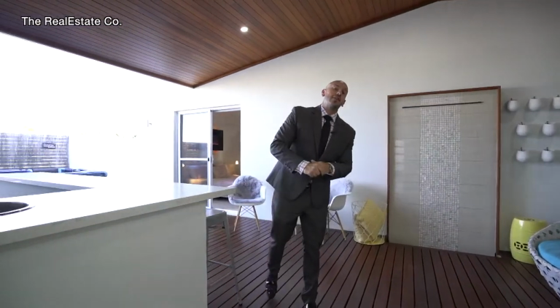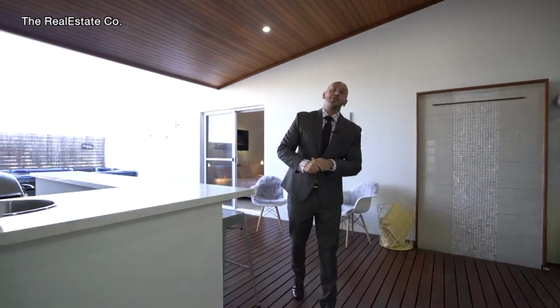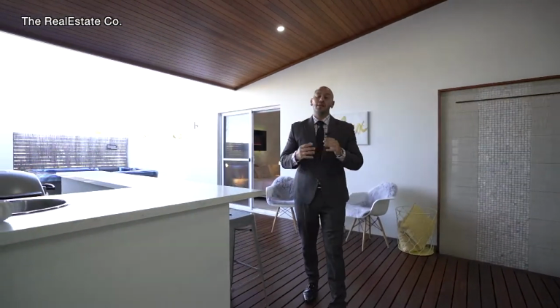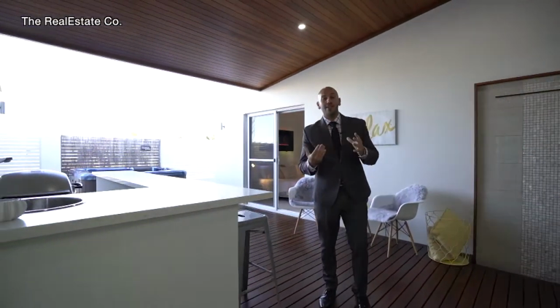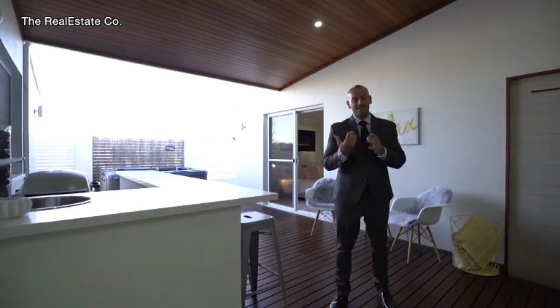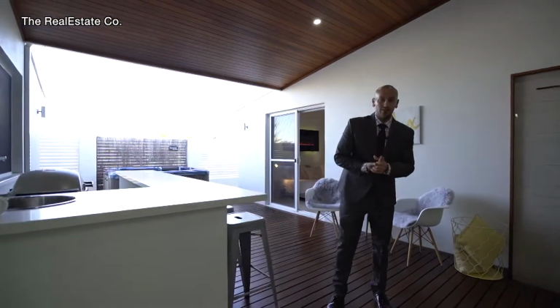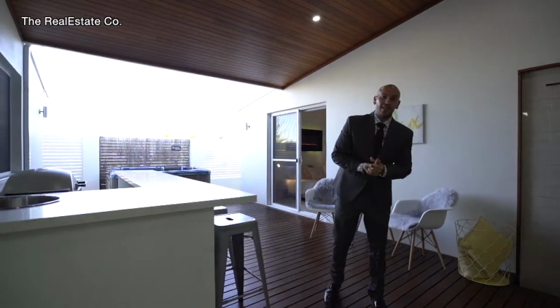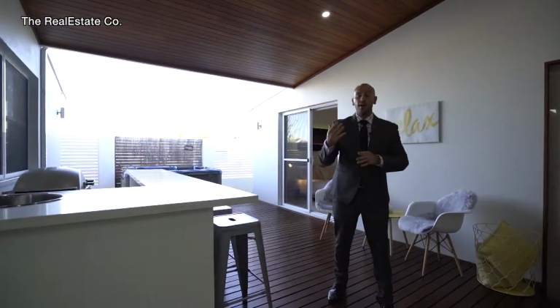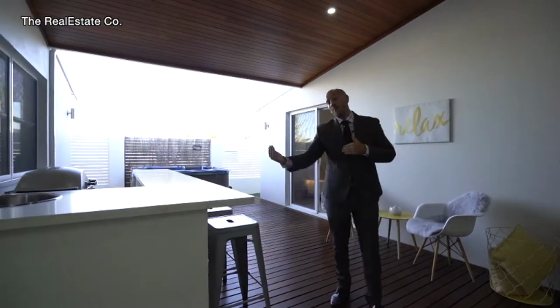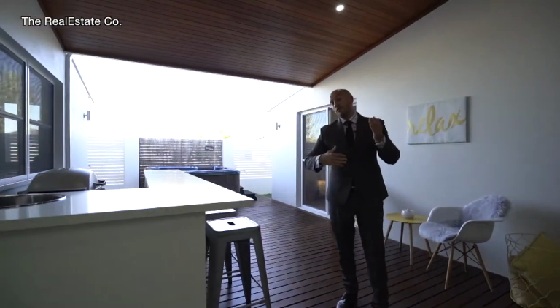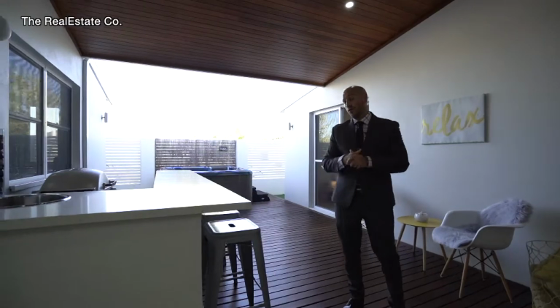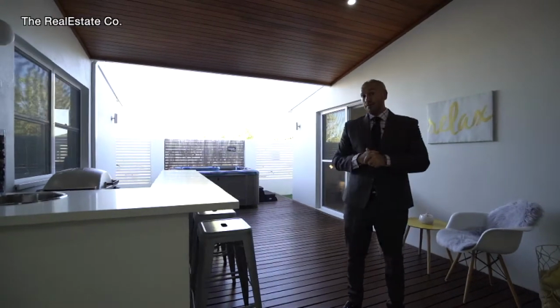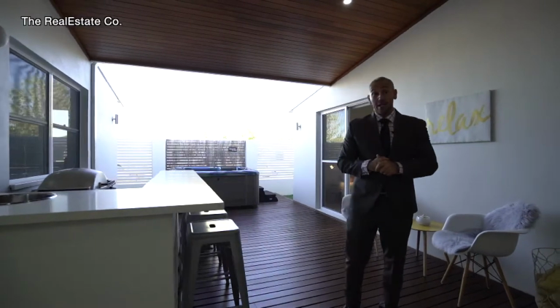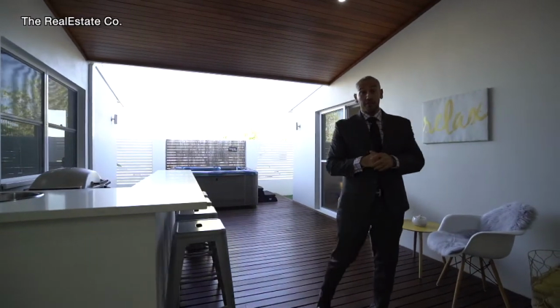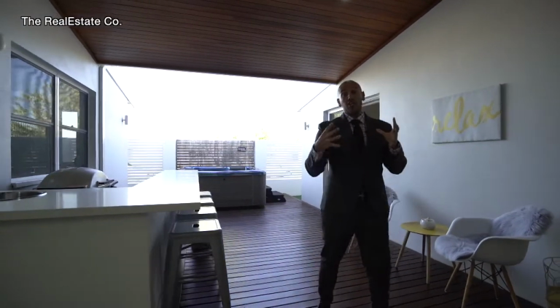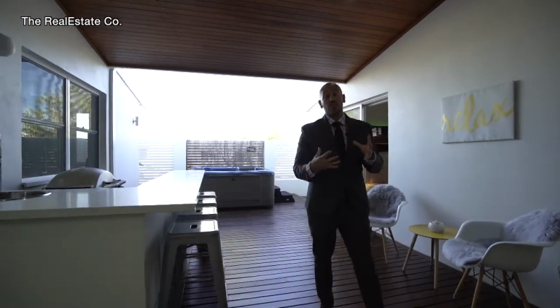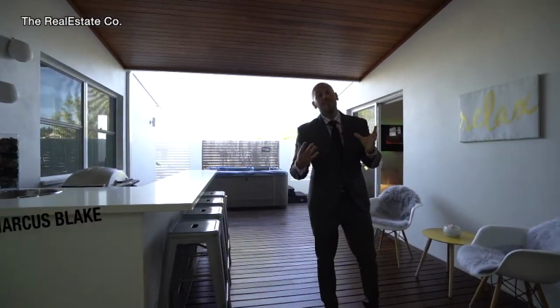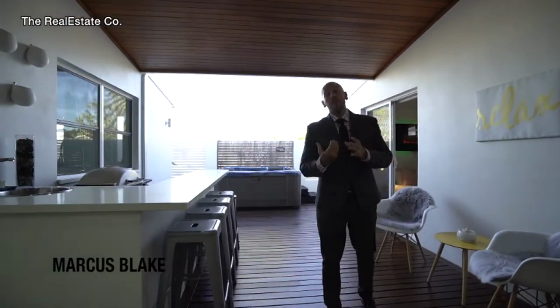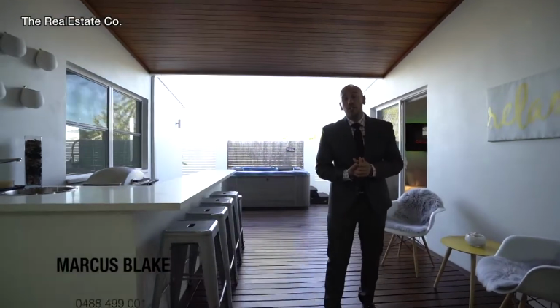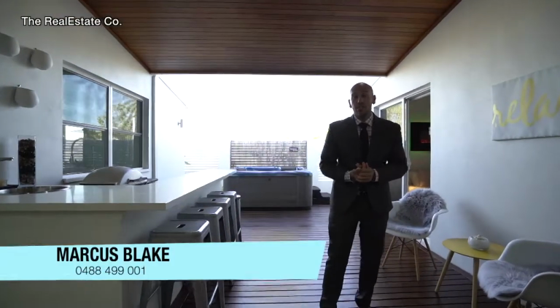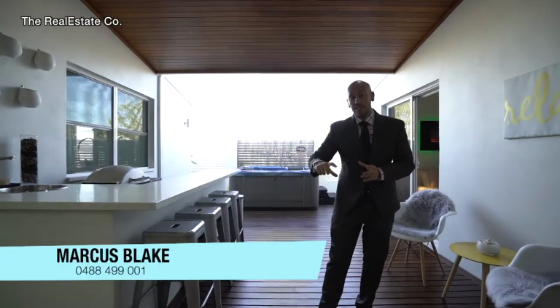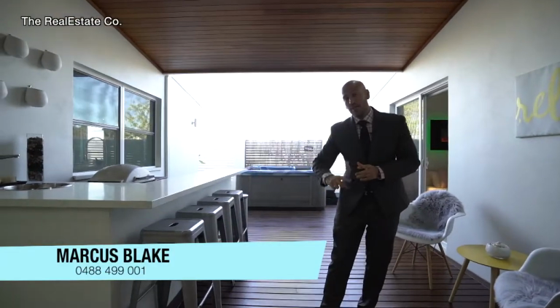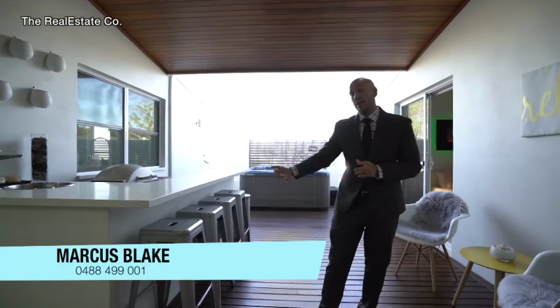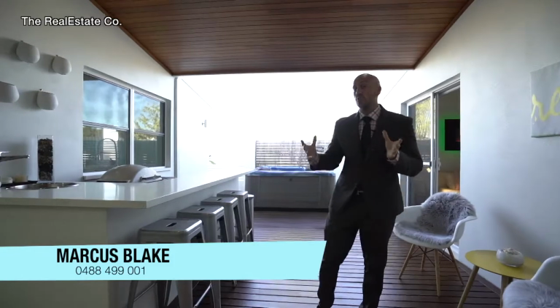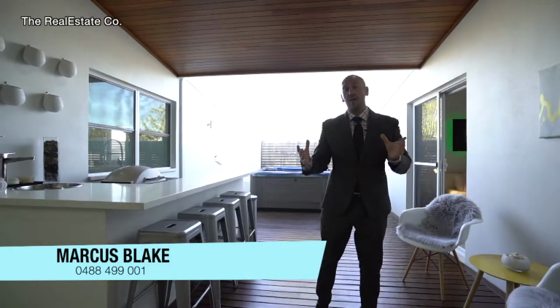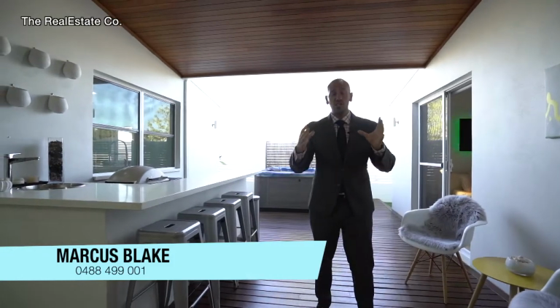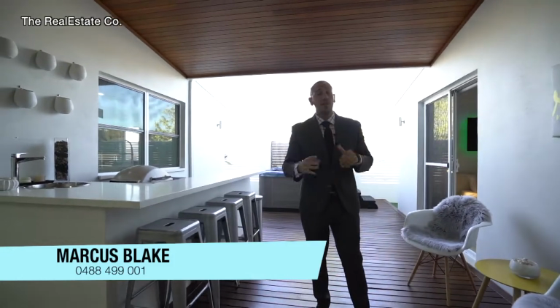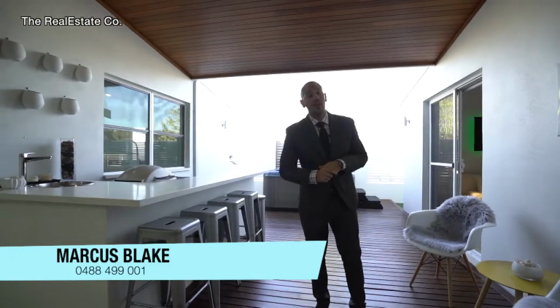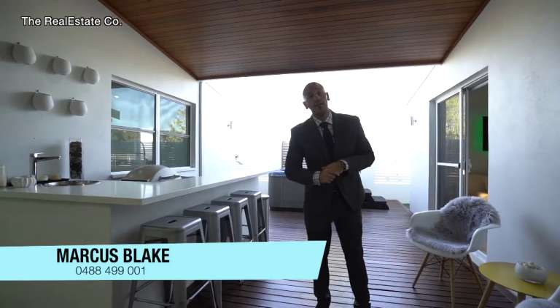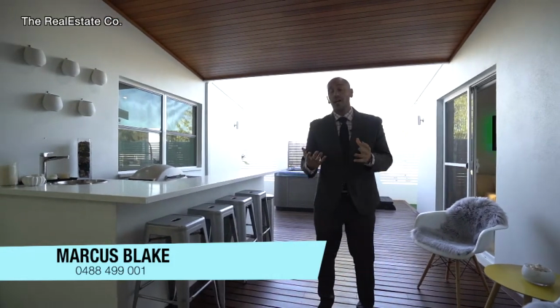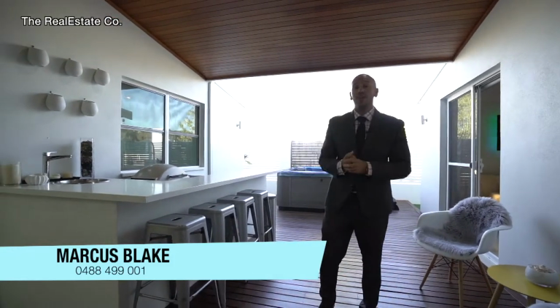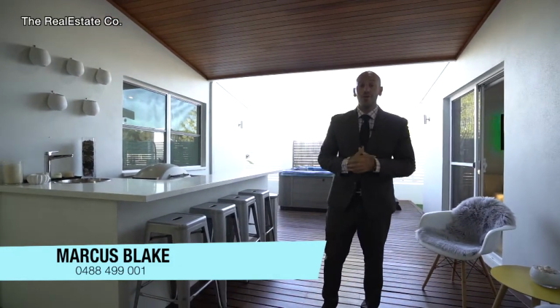This home is ready to sell. The seller and I have been going back and forth for the last month to get it just right. If you have any questions, my details are about here. Homes like this genuinely do not hang around — I can't wait to hear from you.